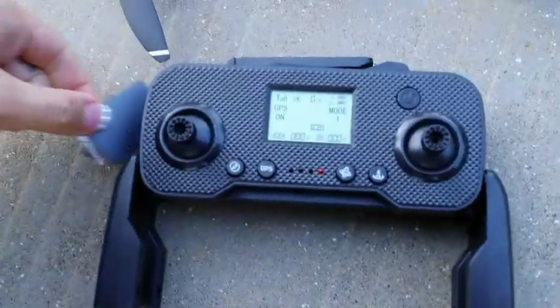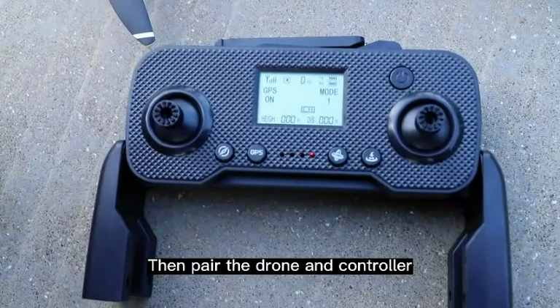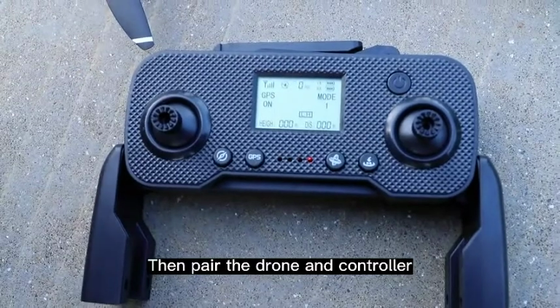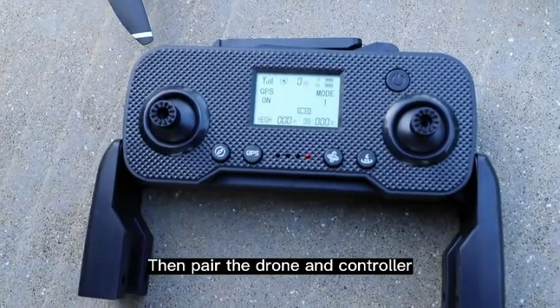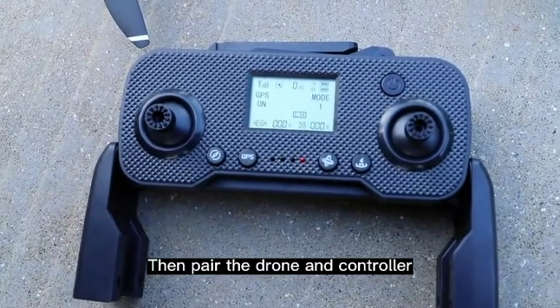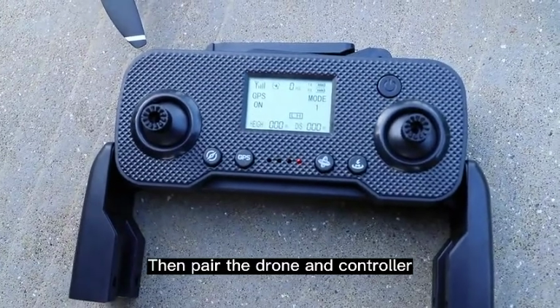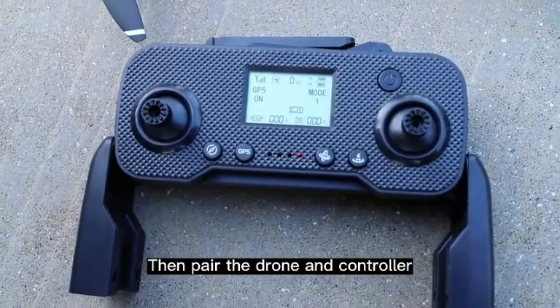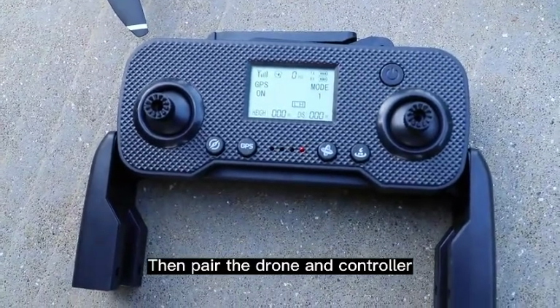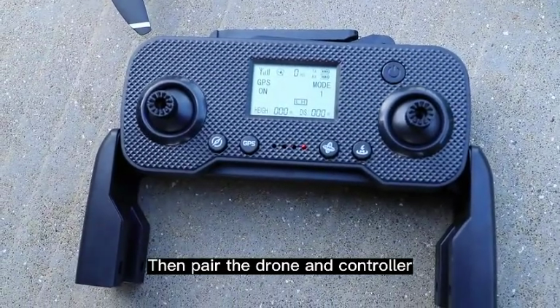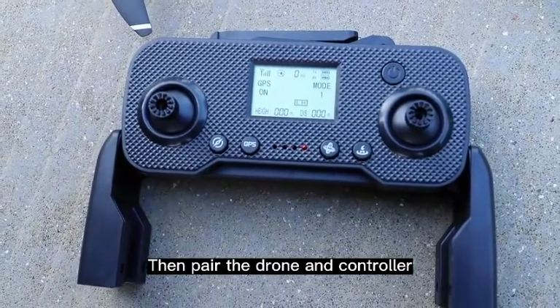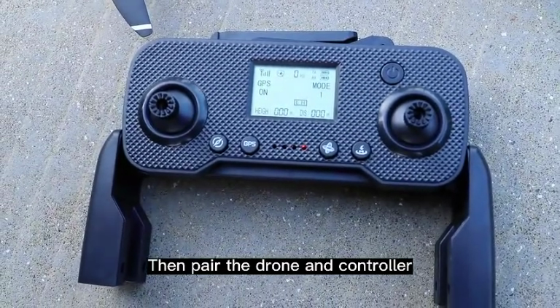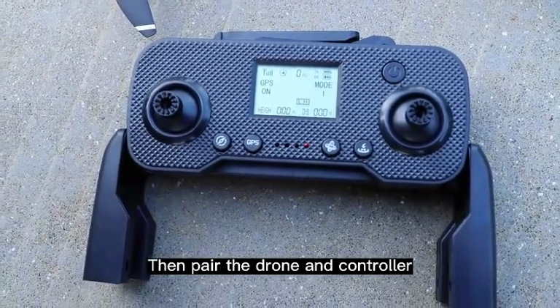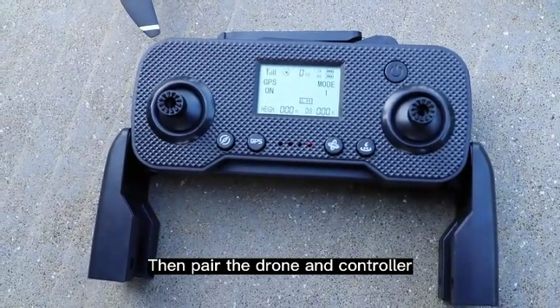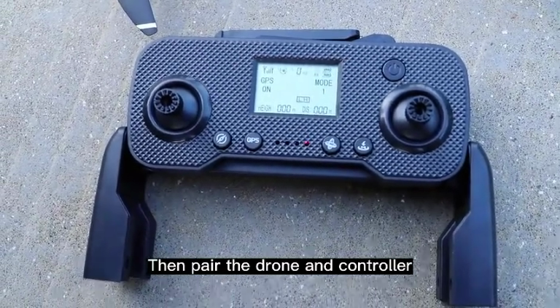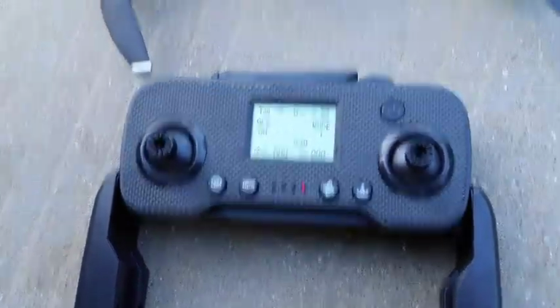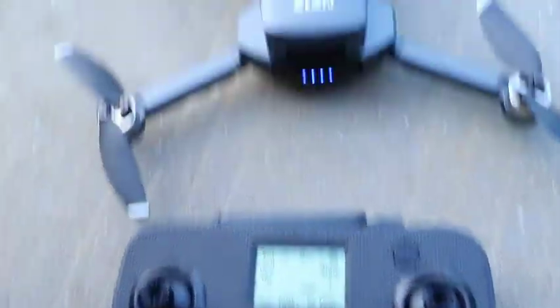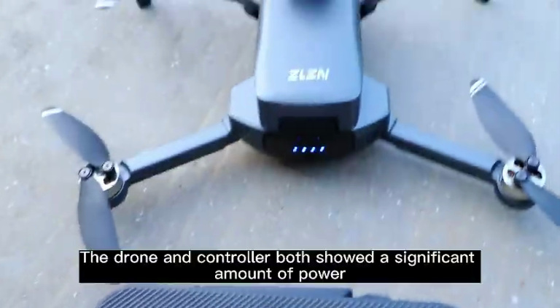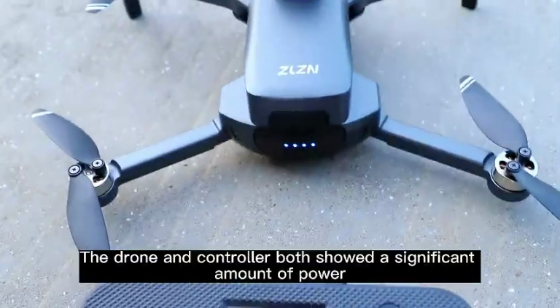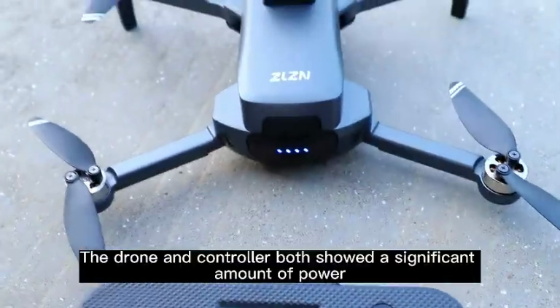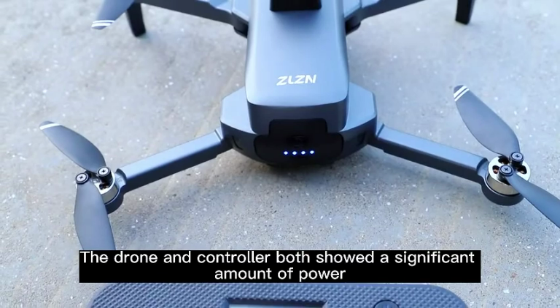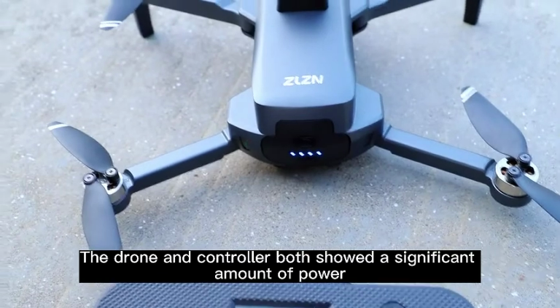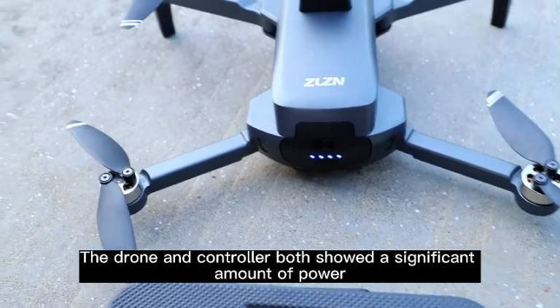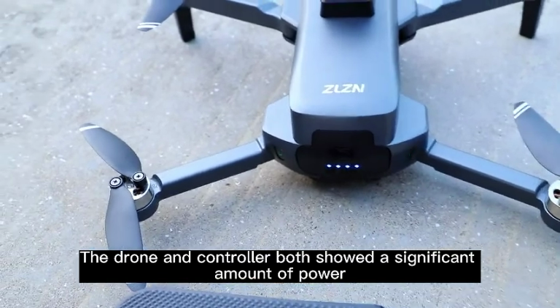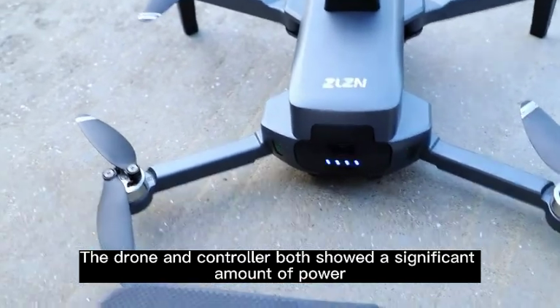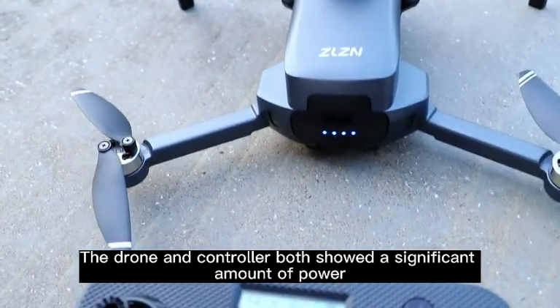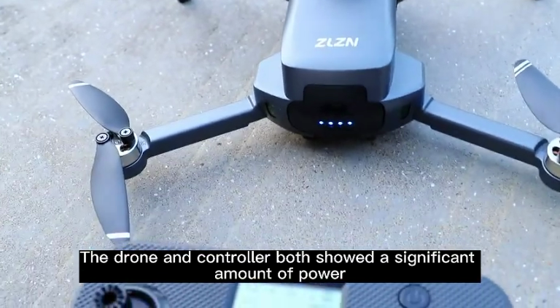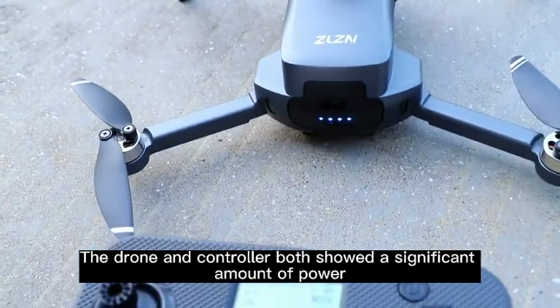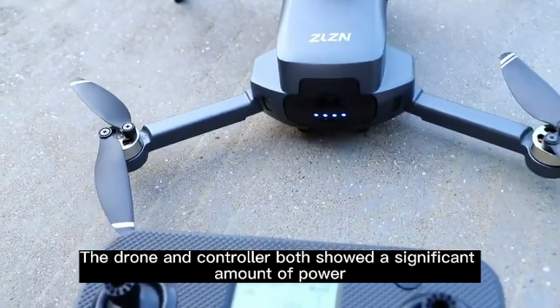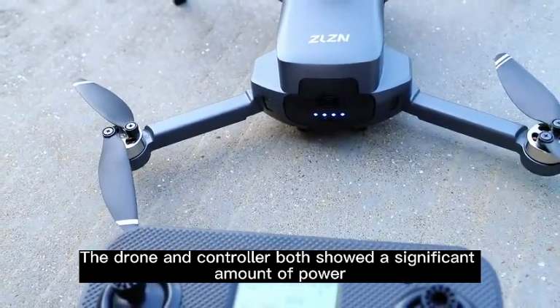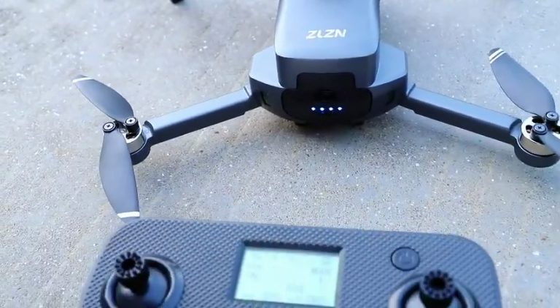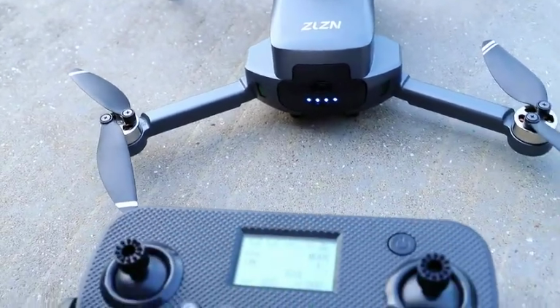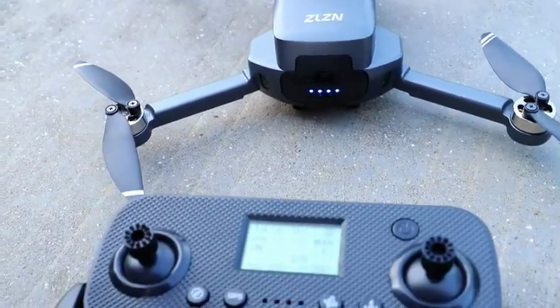Then pair the drone and controller. The drone and controller both show a significant amount of power.